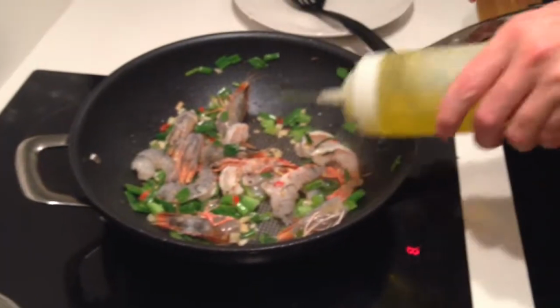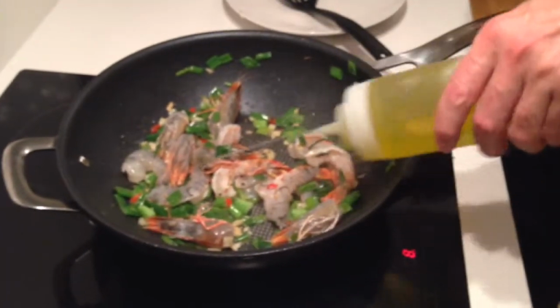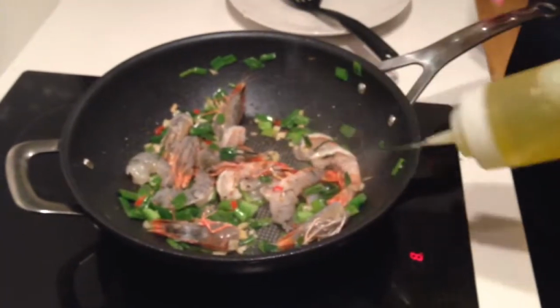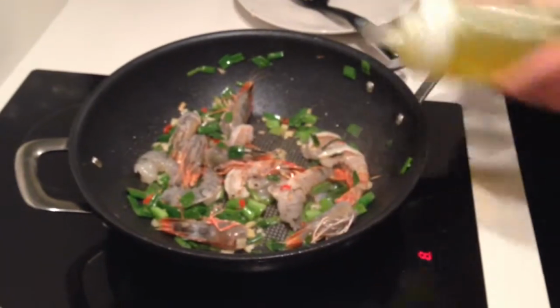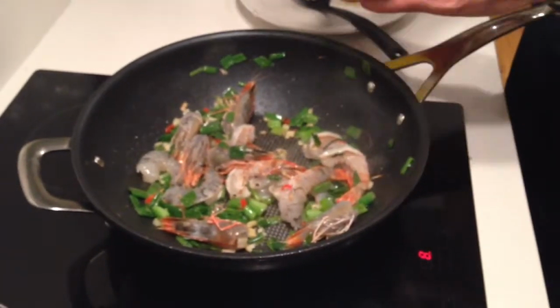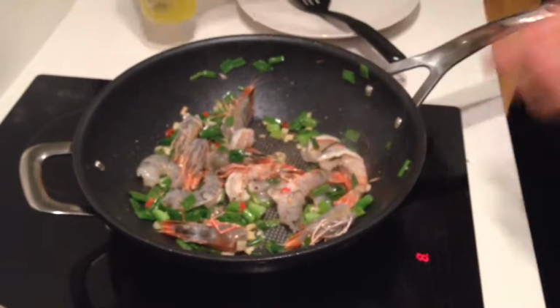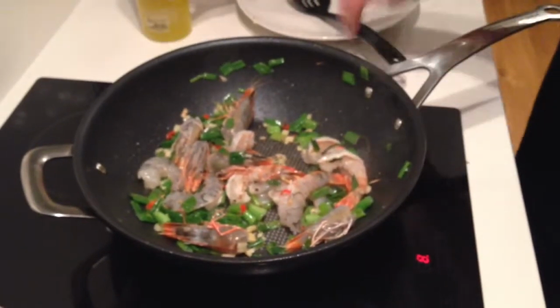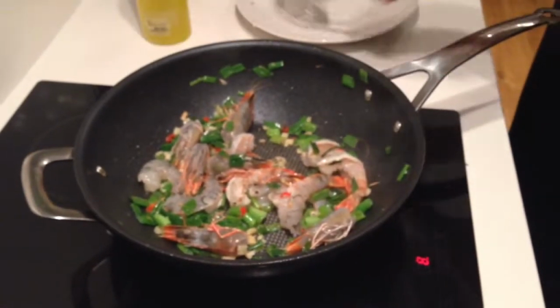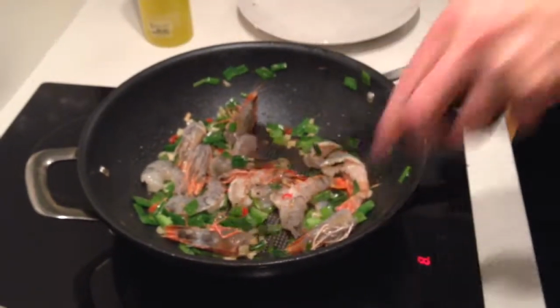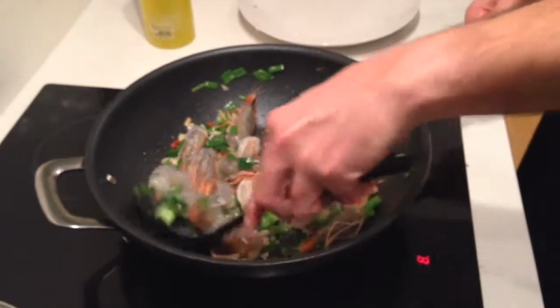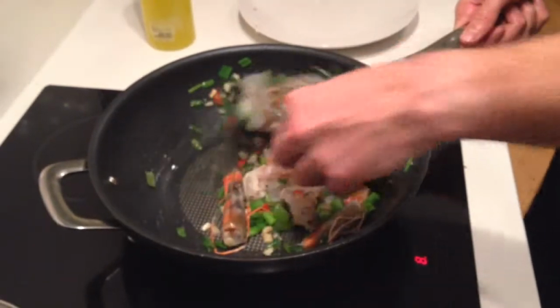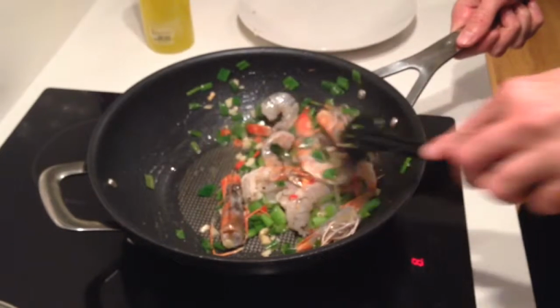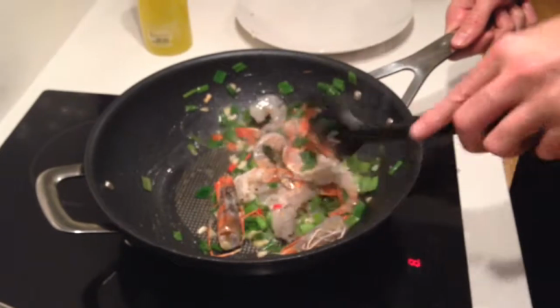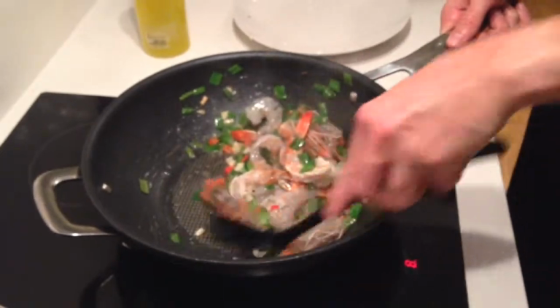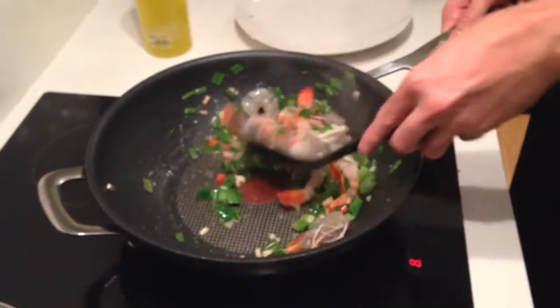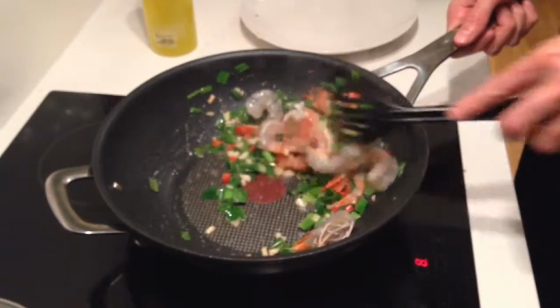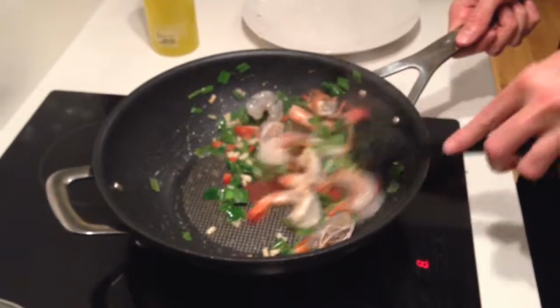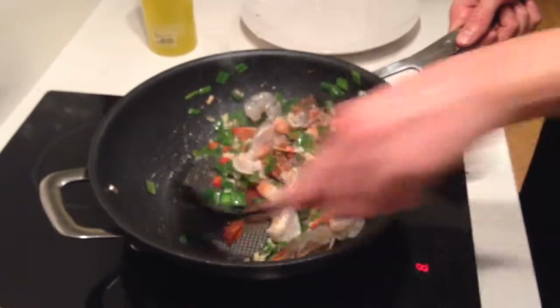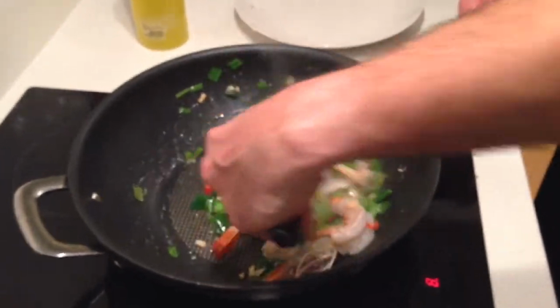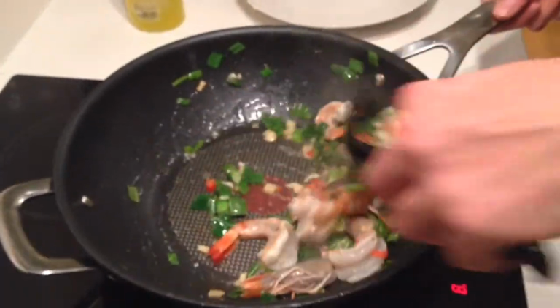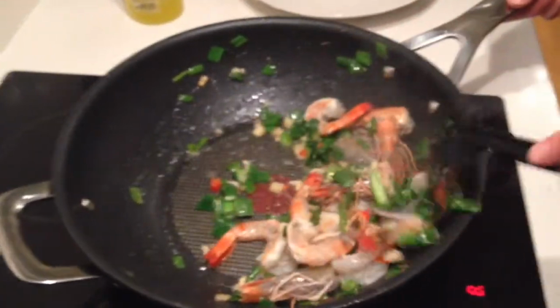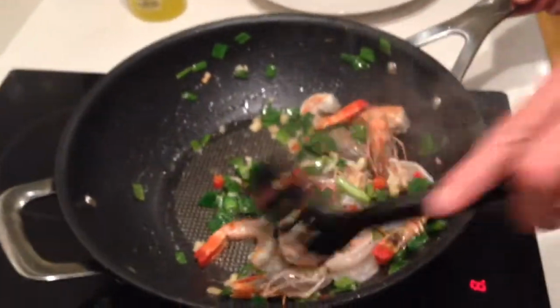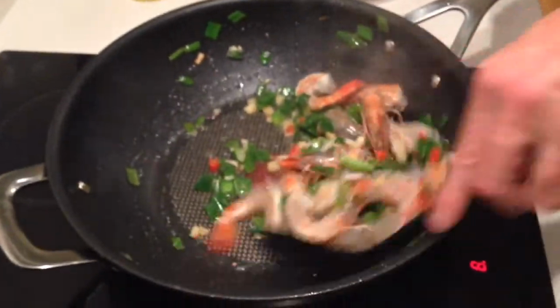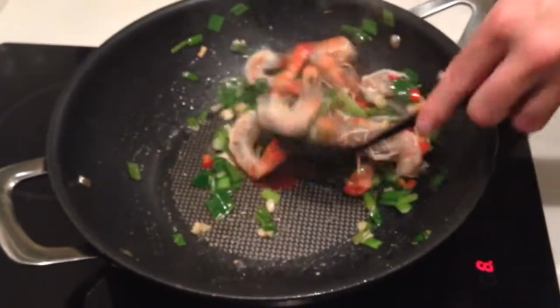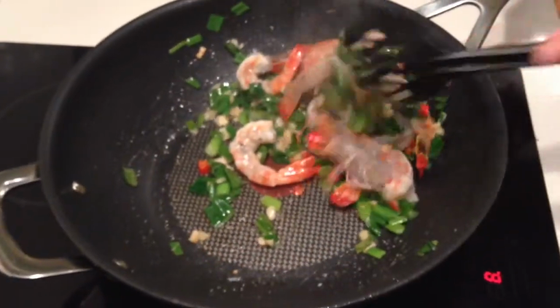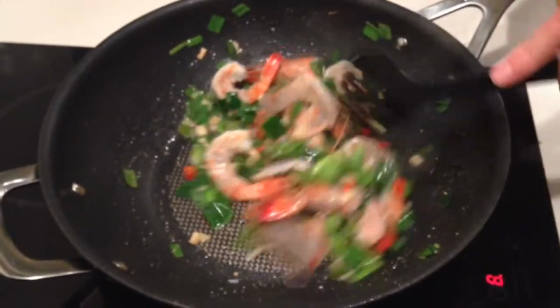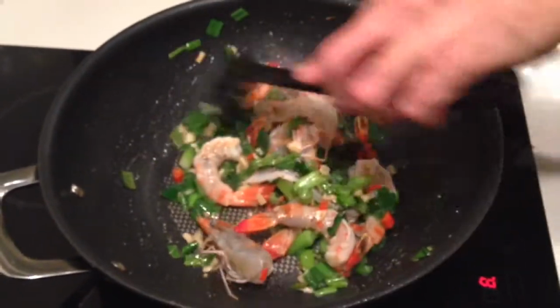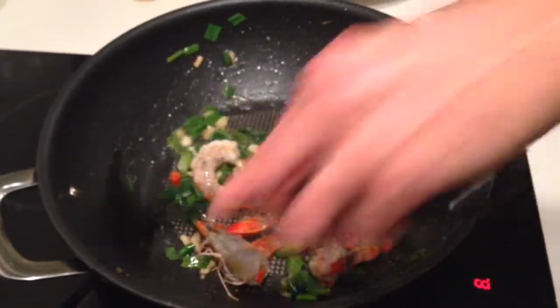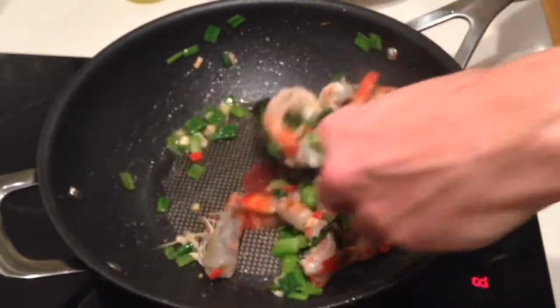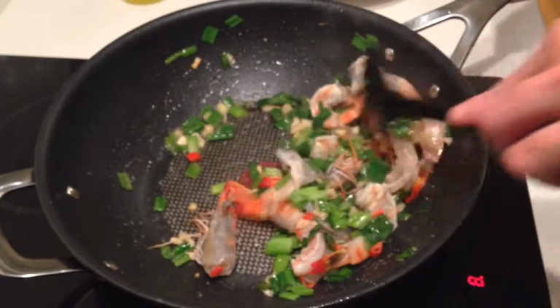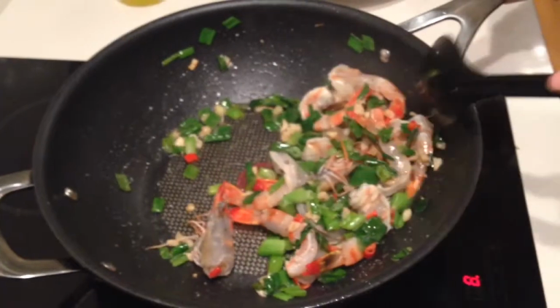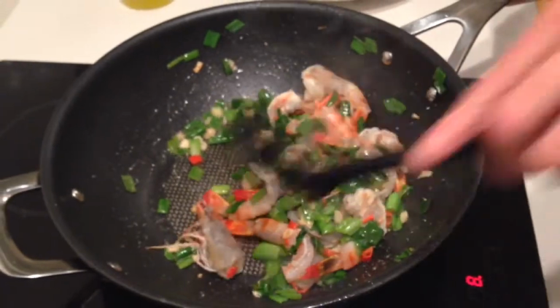A little bit more oil. You can see it's already going beautifully pink, which means it's very close to being done.